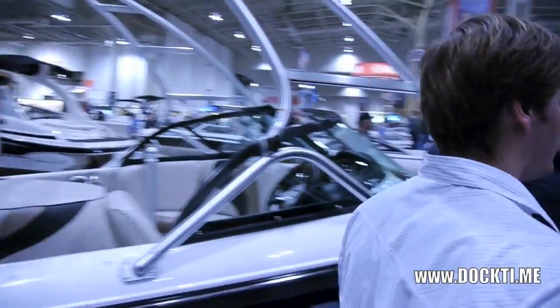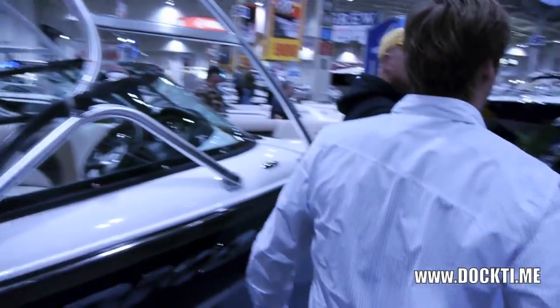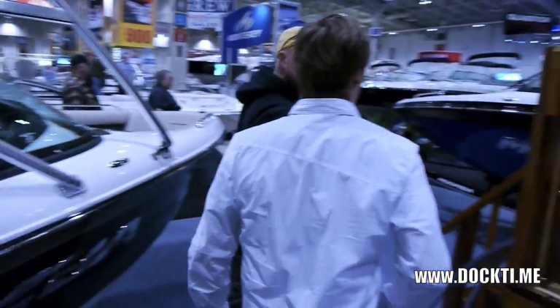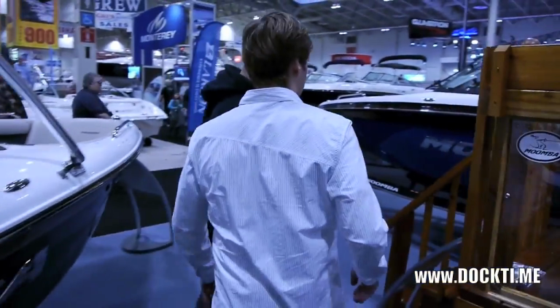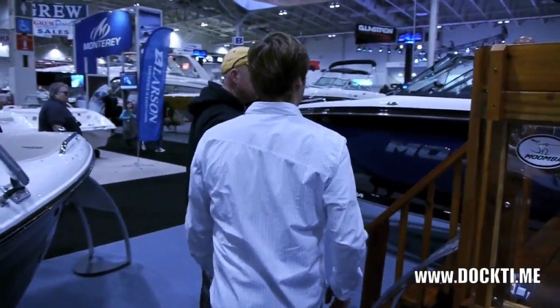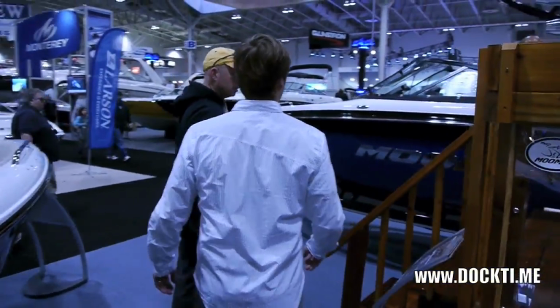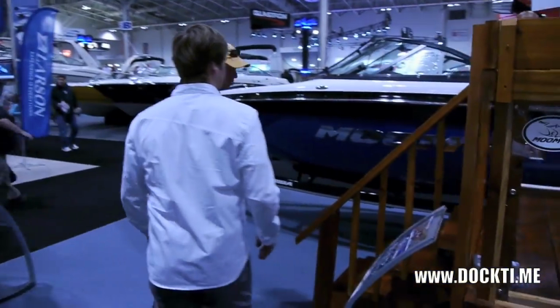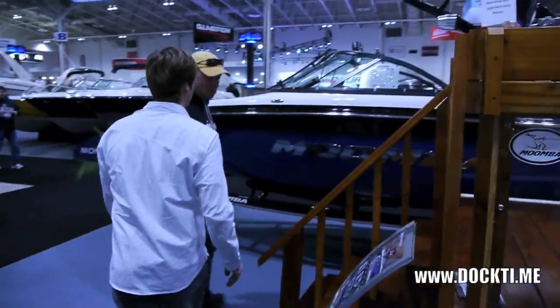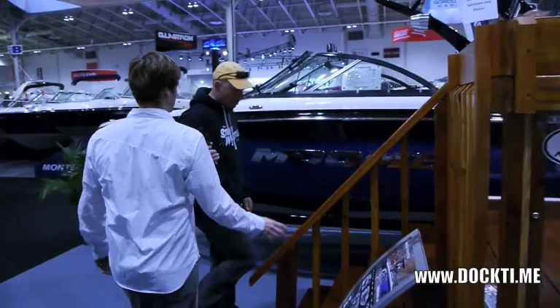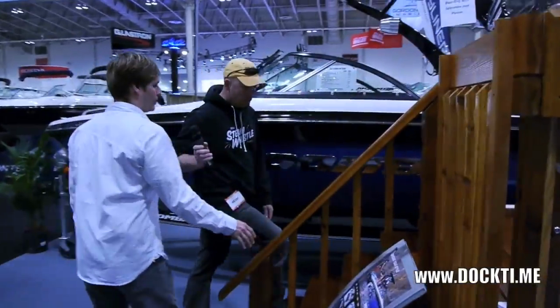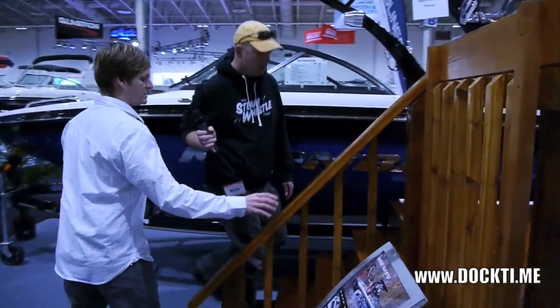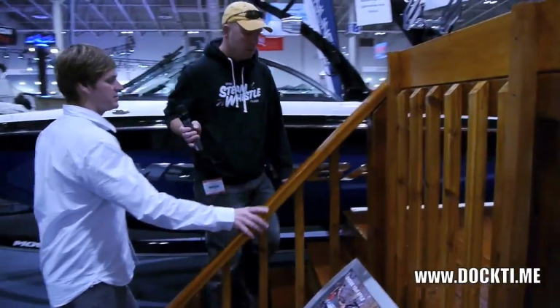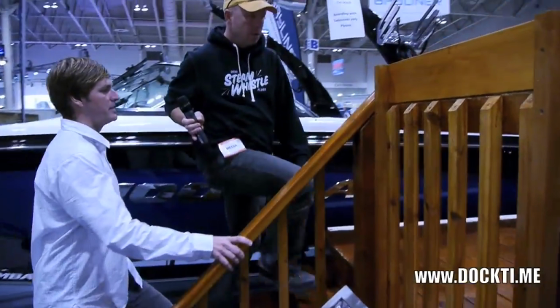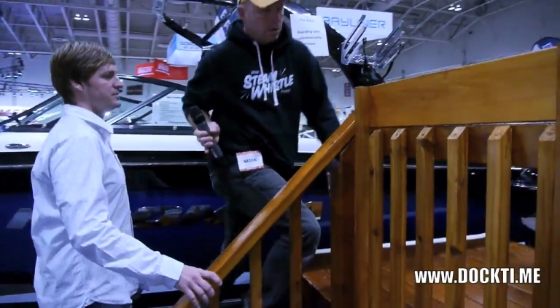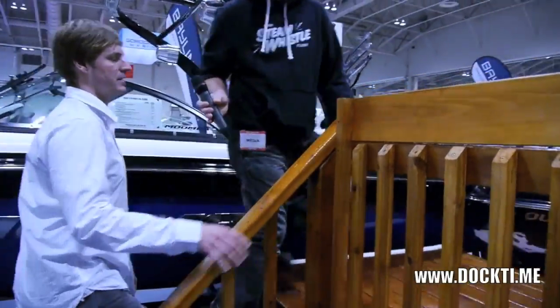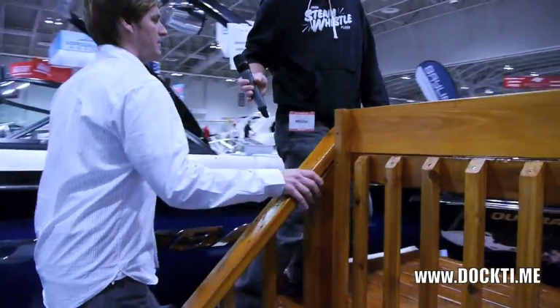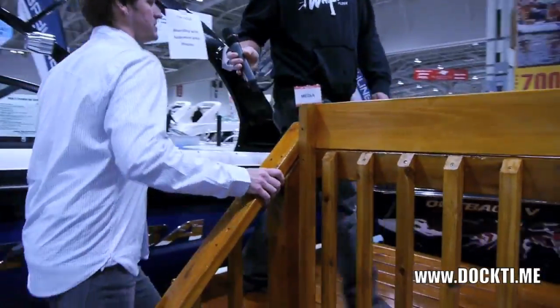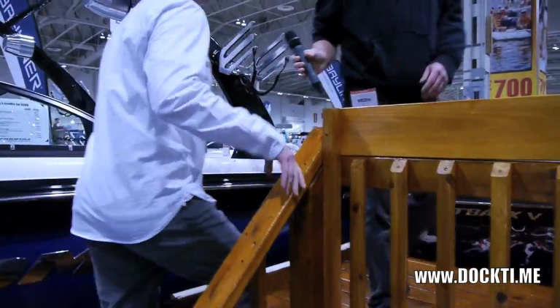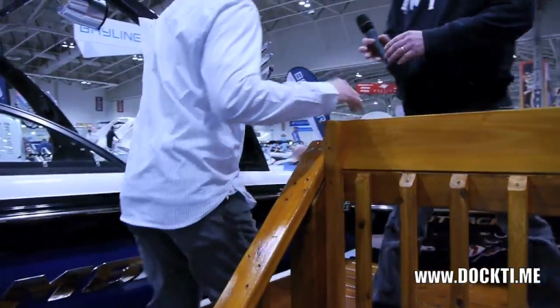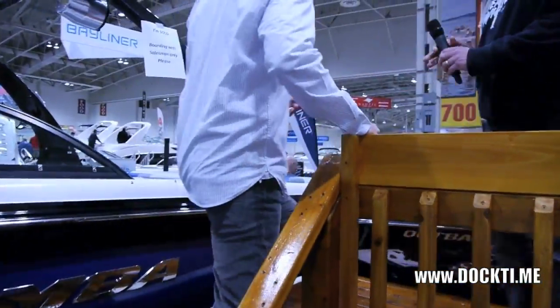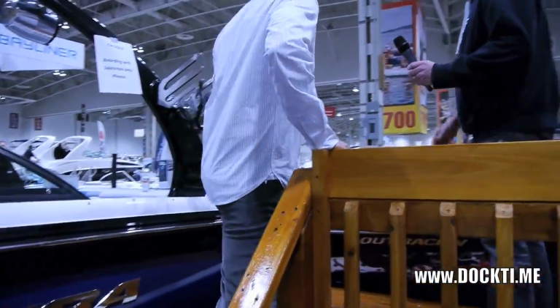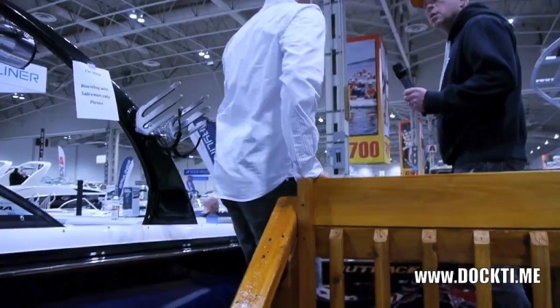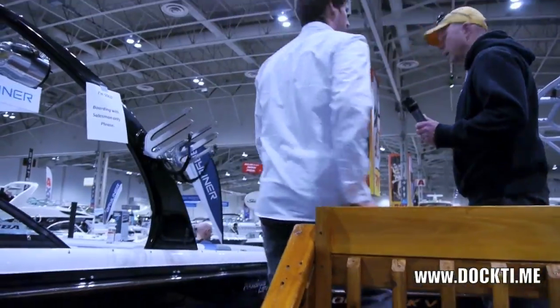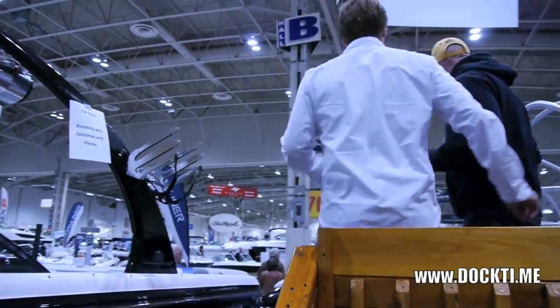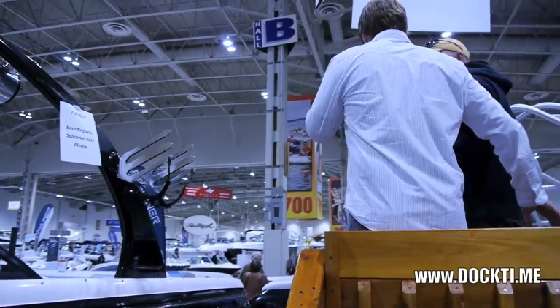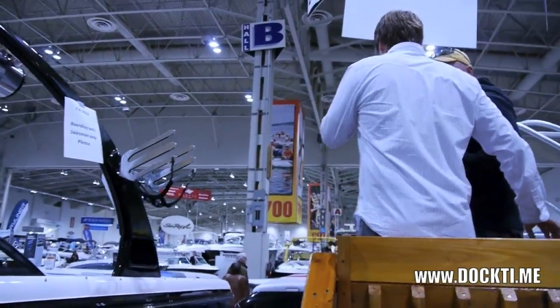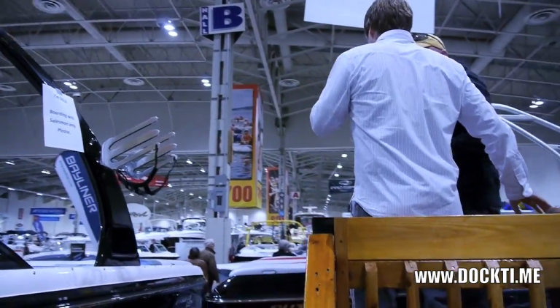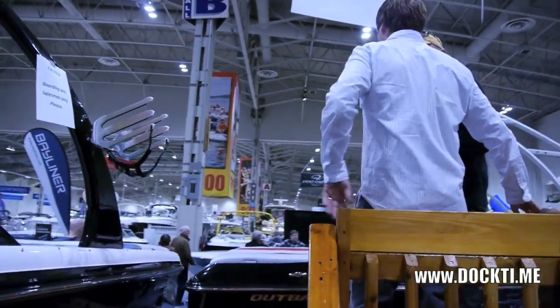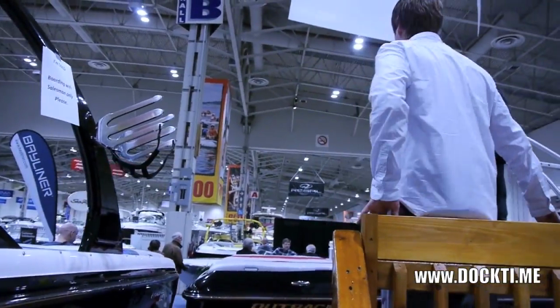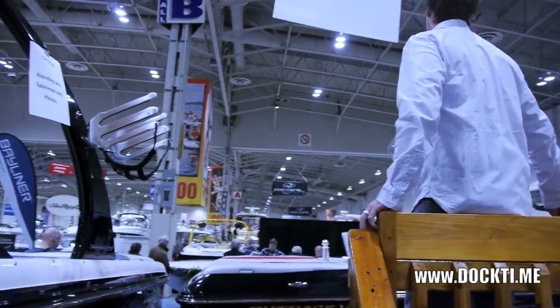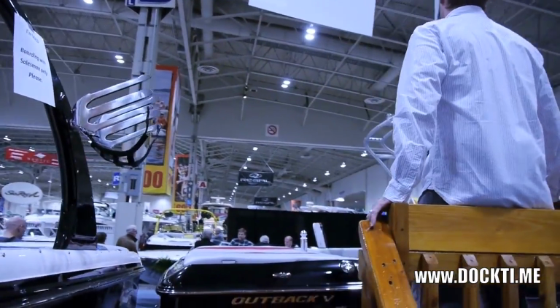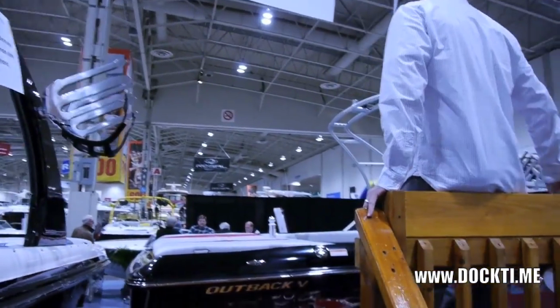Most of our Moomba Boats come standard also with towers, board racks, speakers, and Bimini covers. That's the most common way that families like to outfit them for the summer. And that's all standard? Not all standard, but most commonly chosen by people.